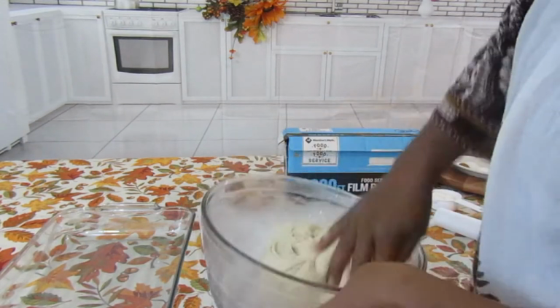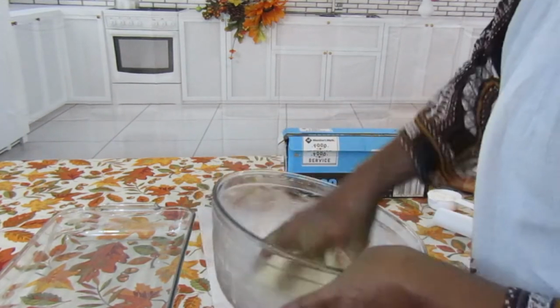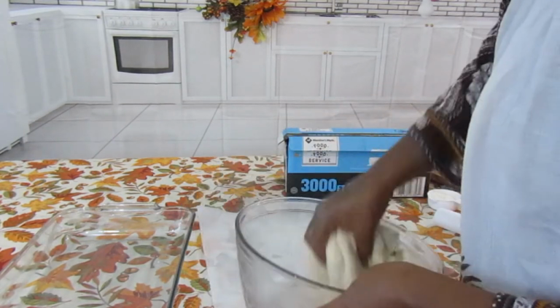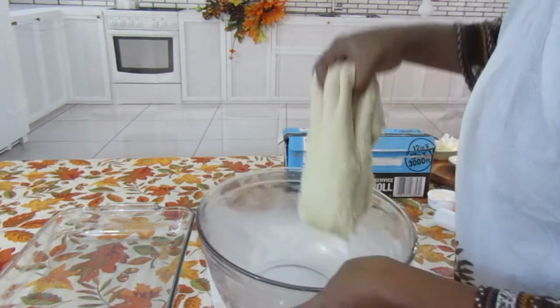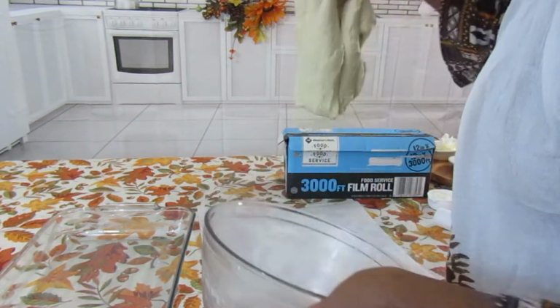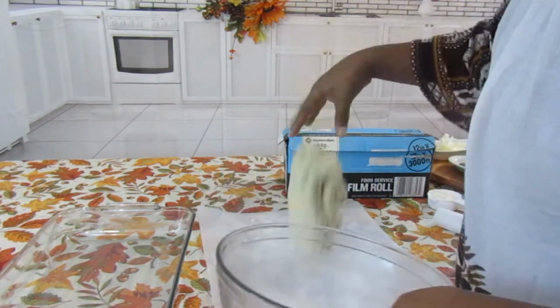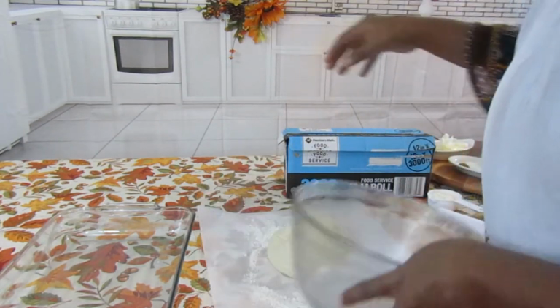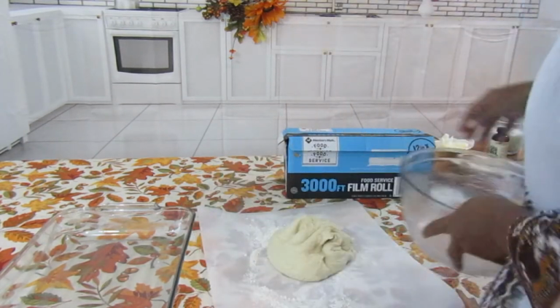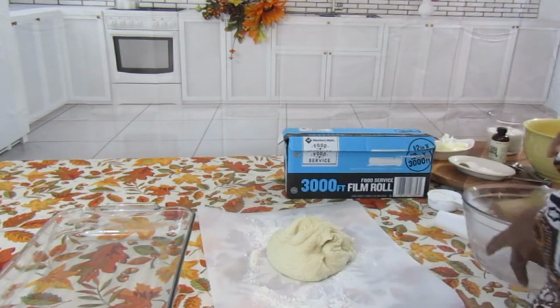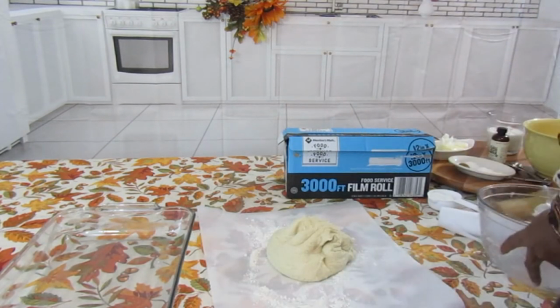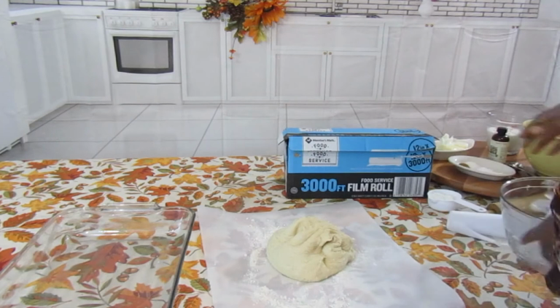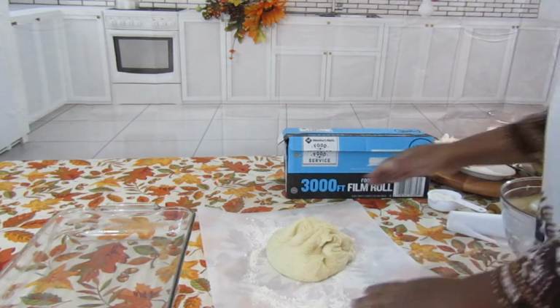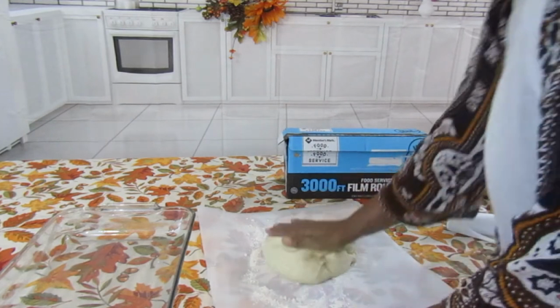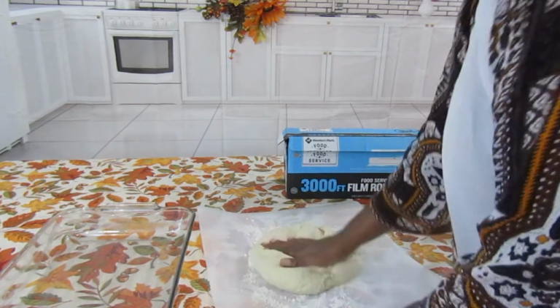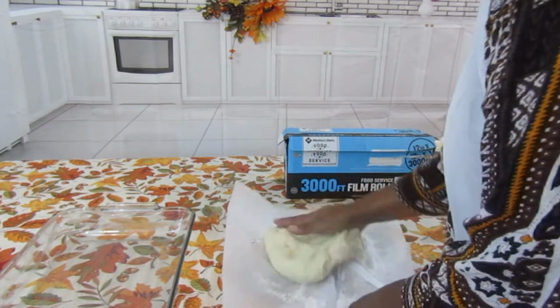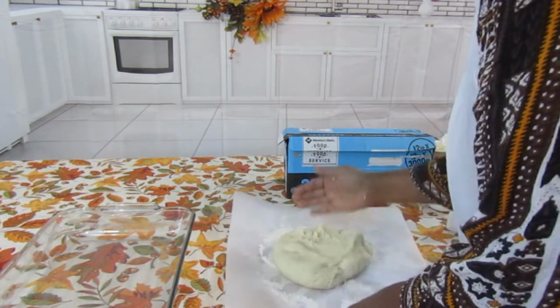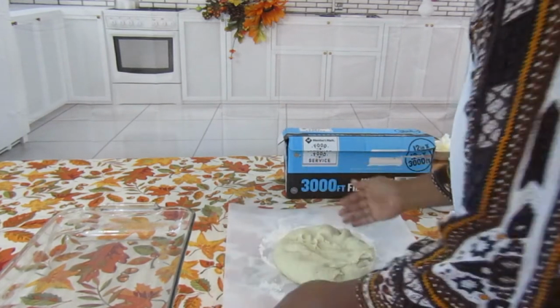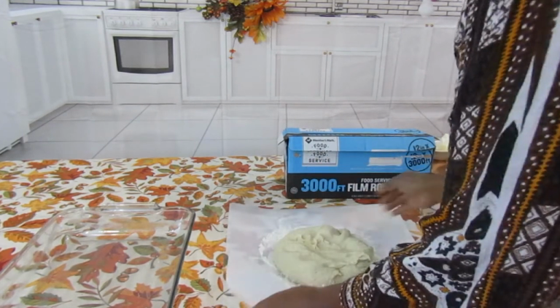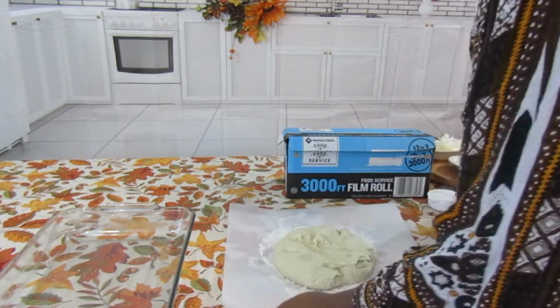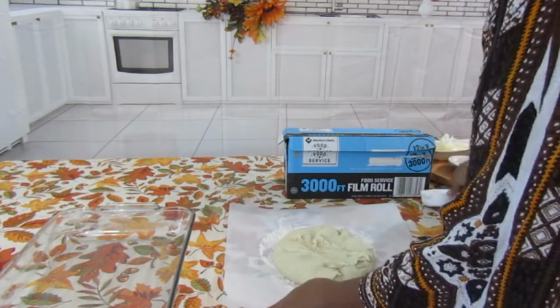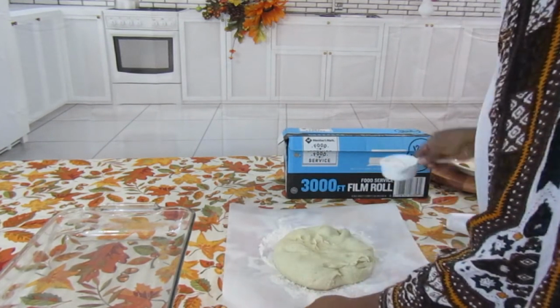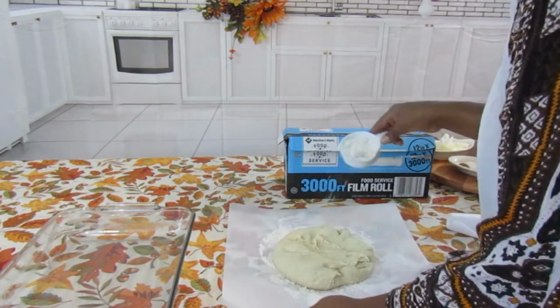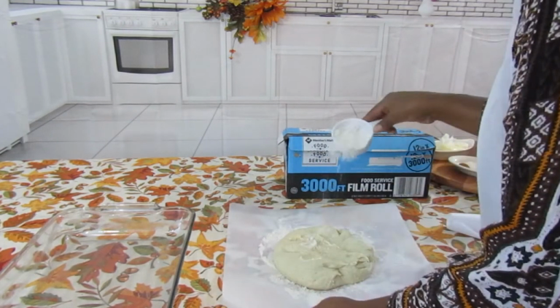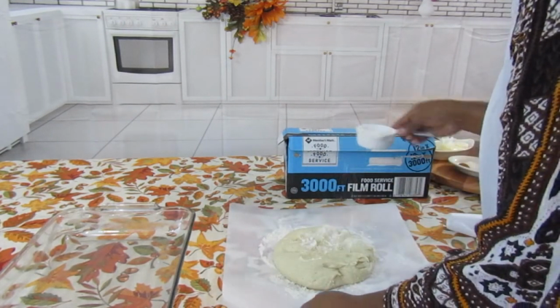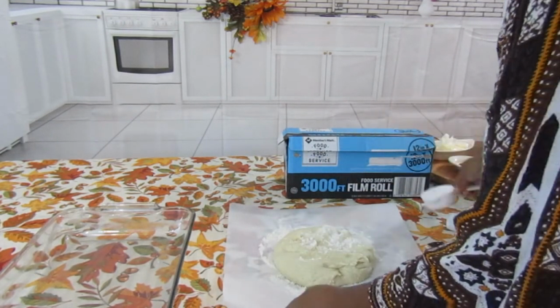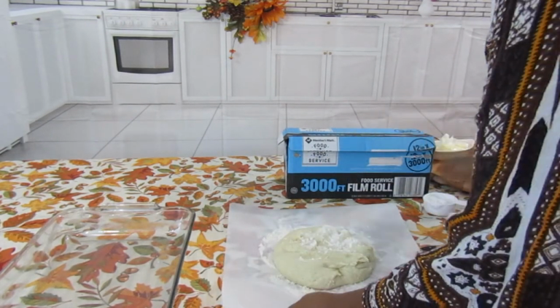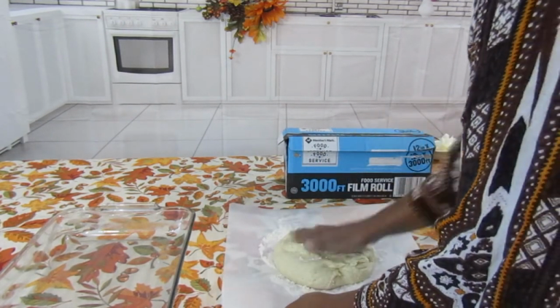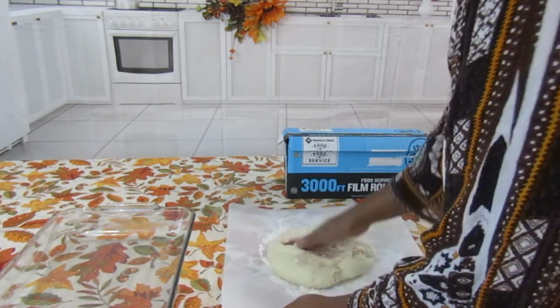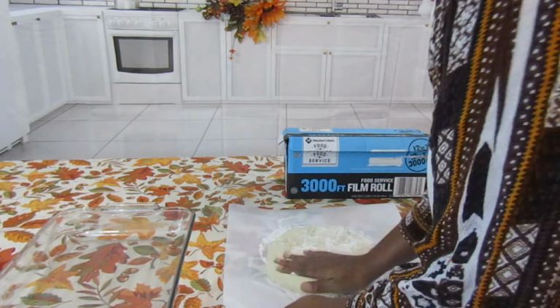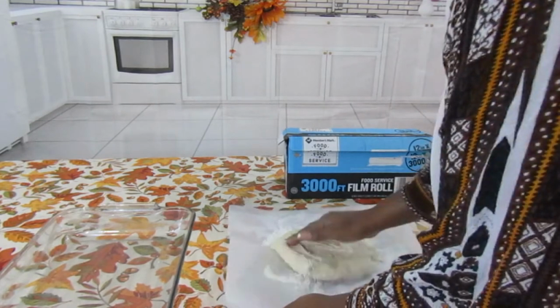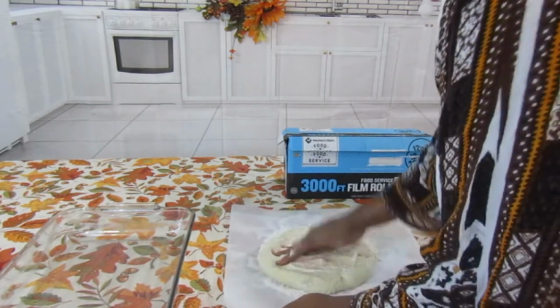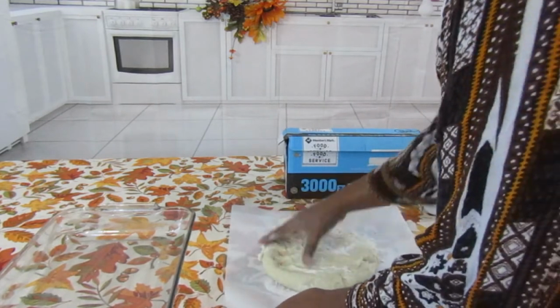Take the dough. You're going to knead the dough a little bit more — just a little bit more.